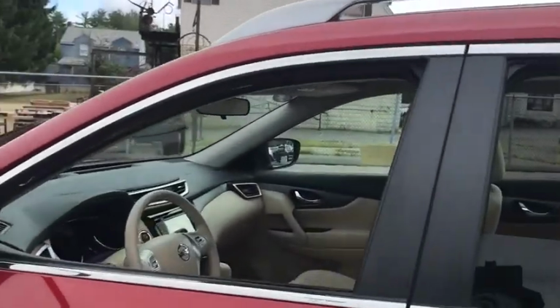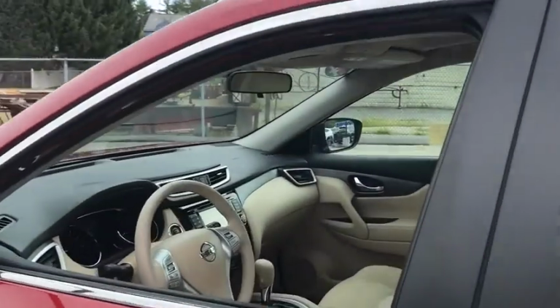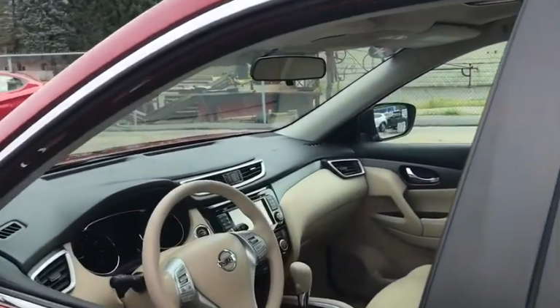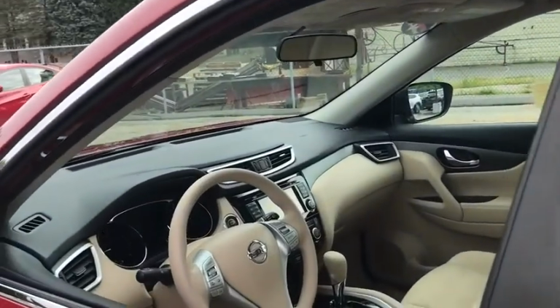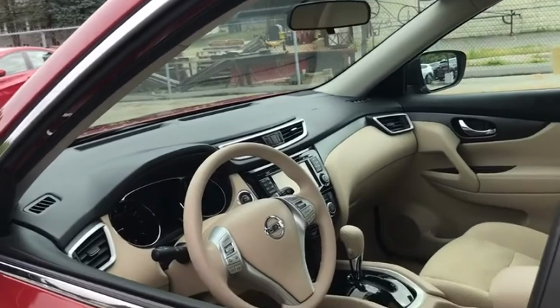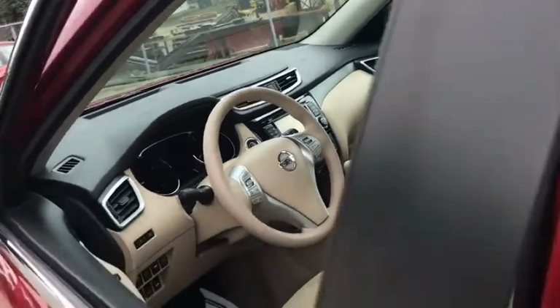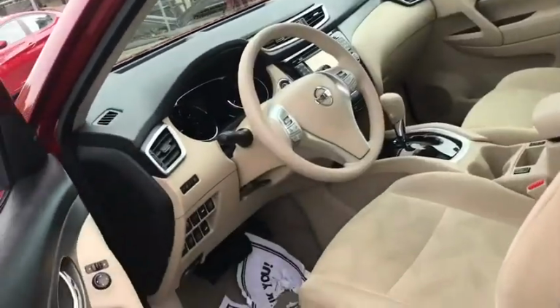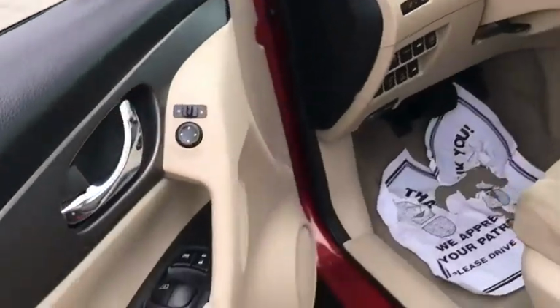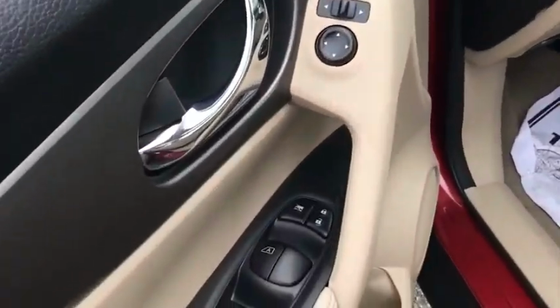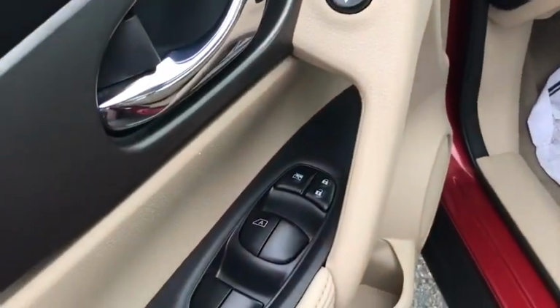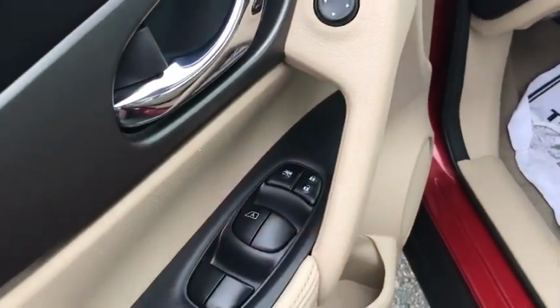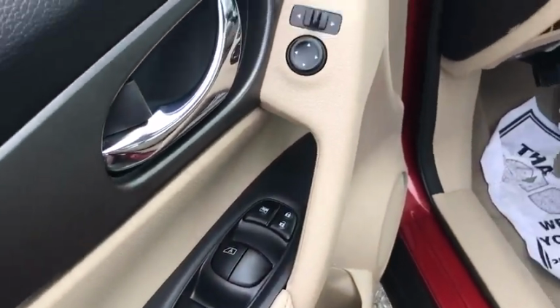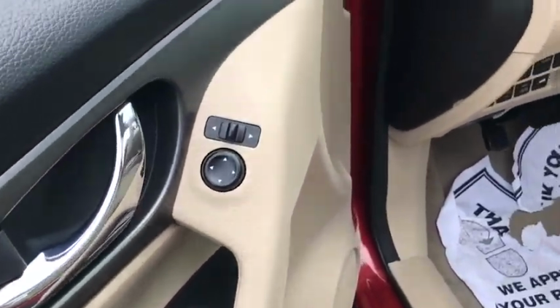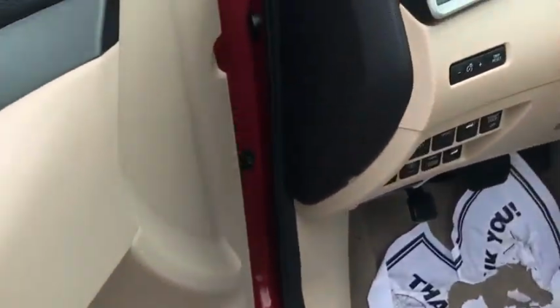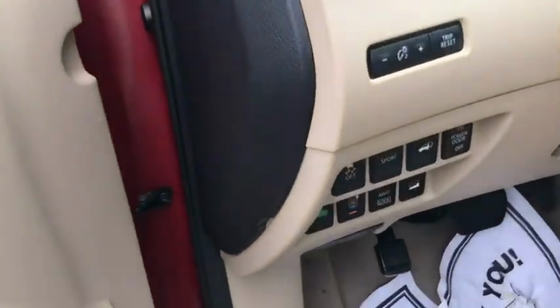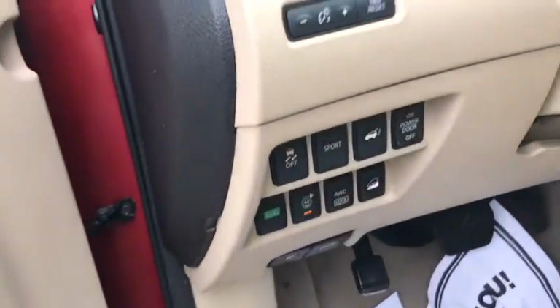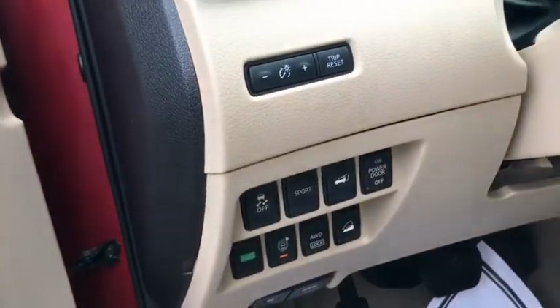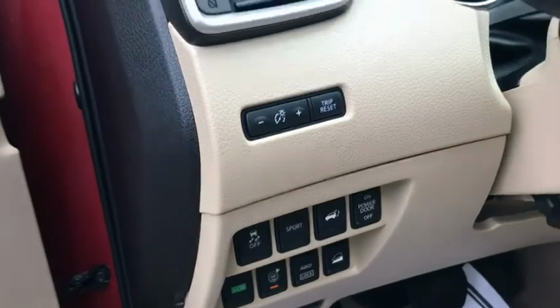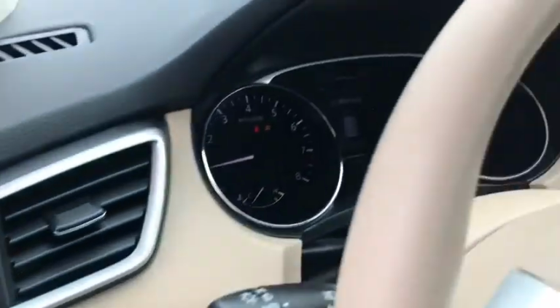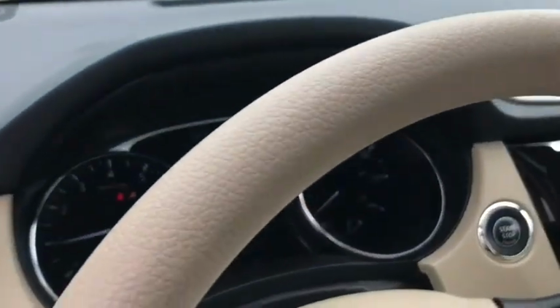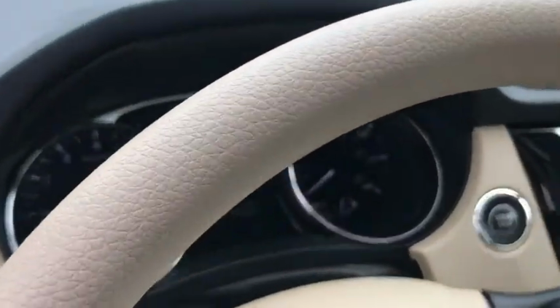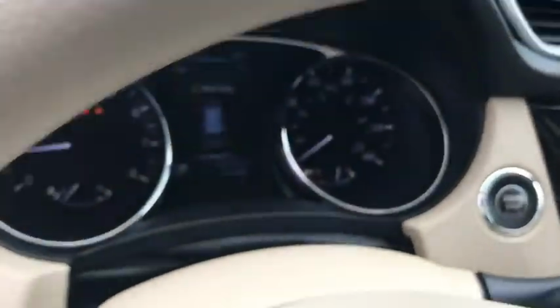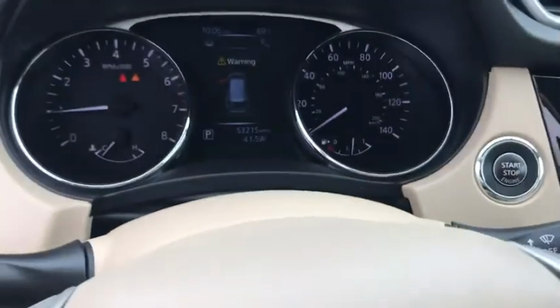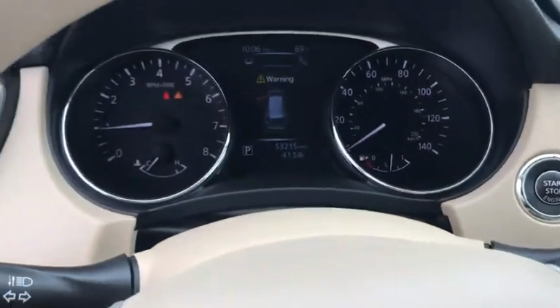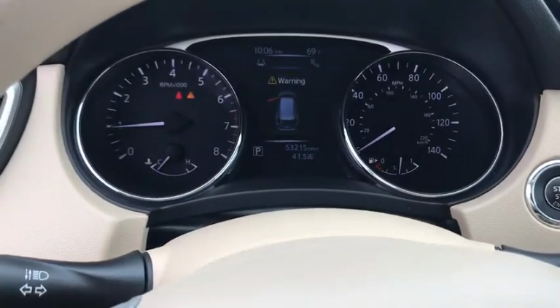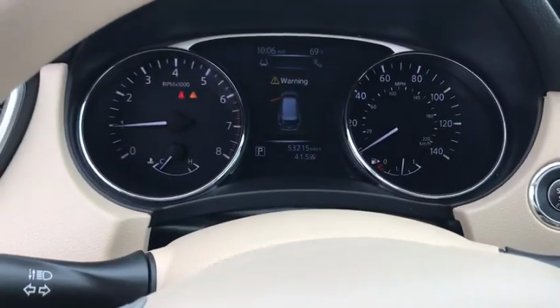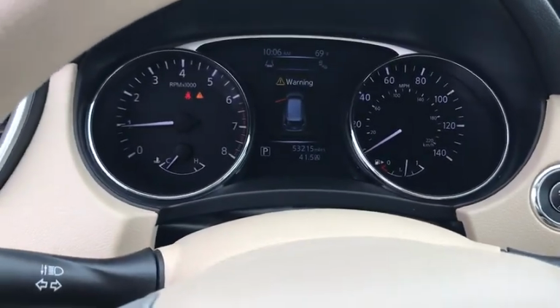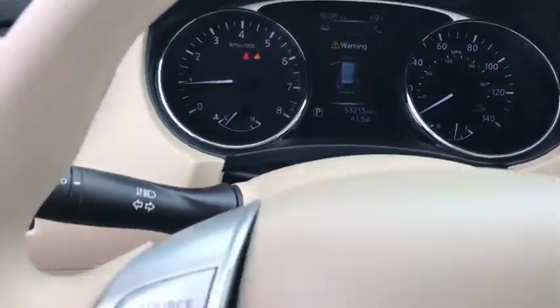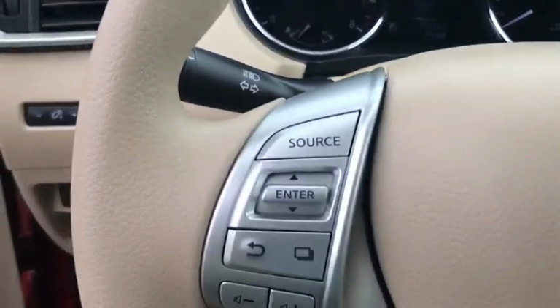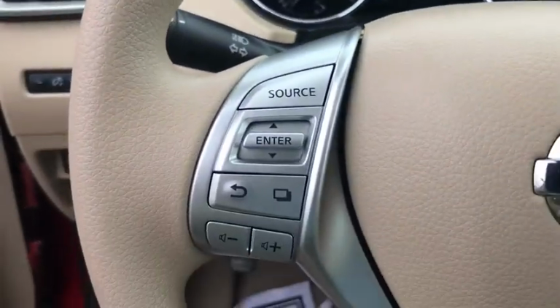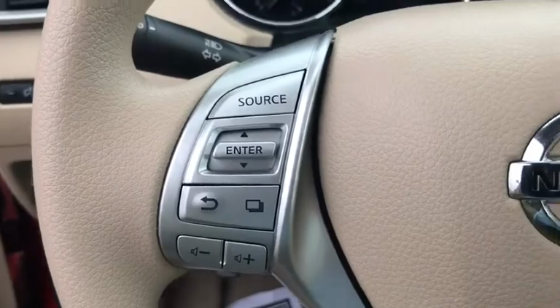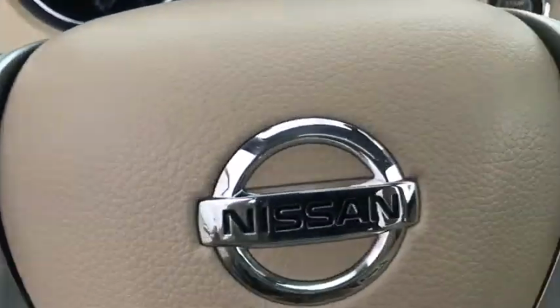This vehicle has less than 55,000 miles. Here are some of this vehicle's great options: navigation system, traction control, dual airbags, Bluetooth, alloy wheels, power steering, aluminum wheels.